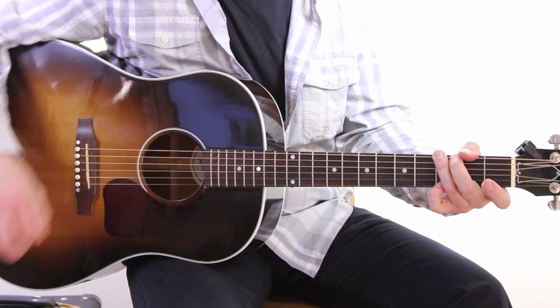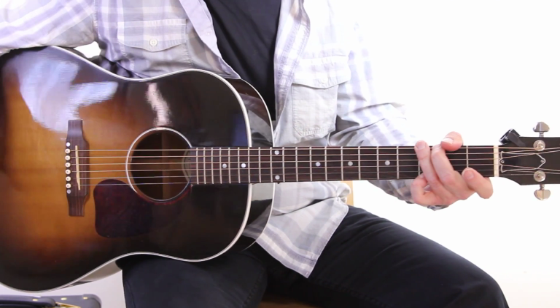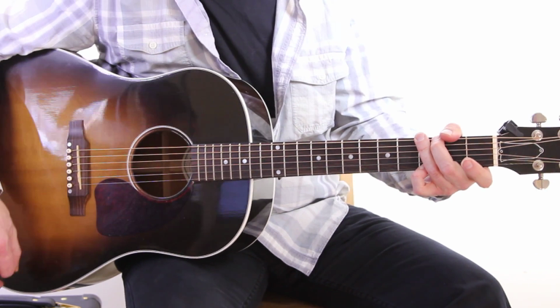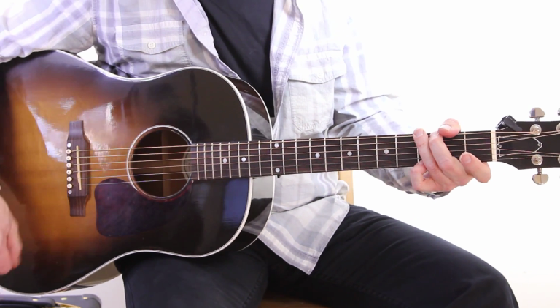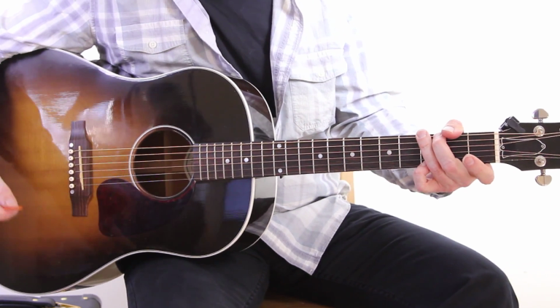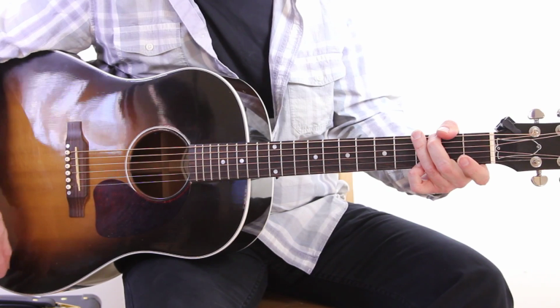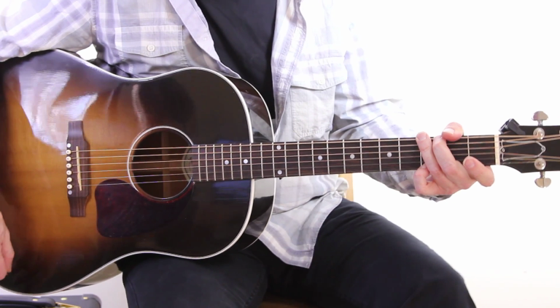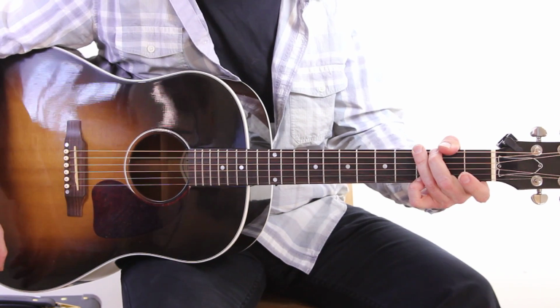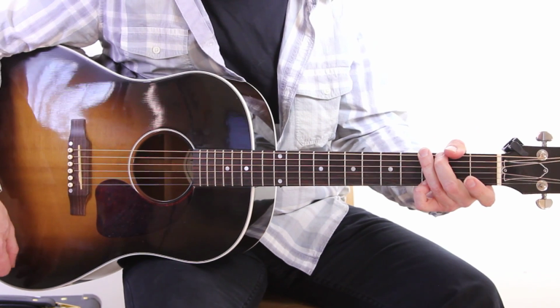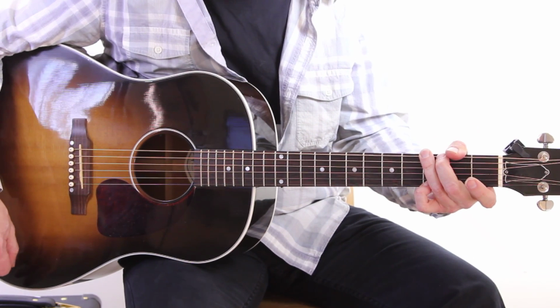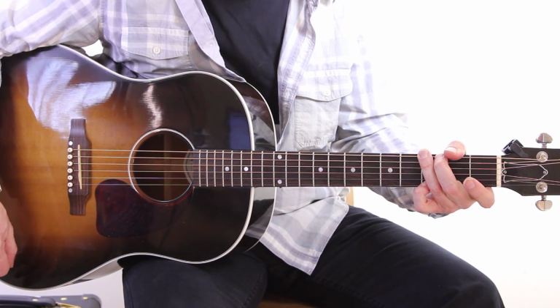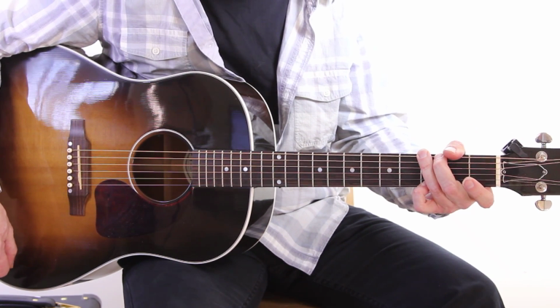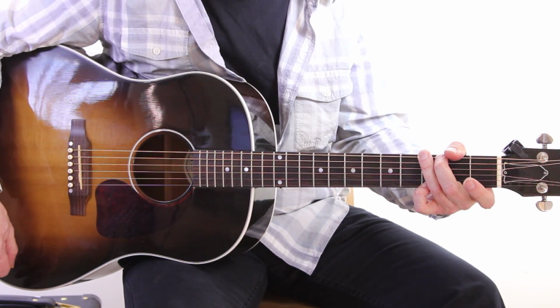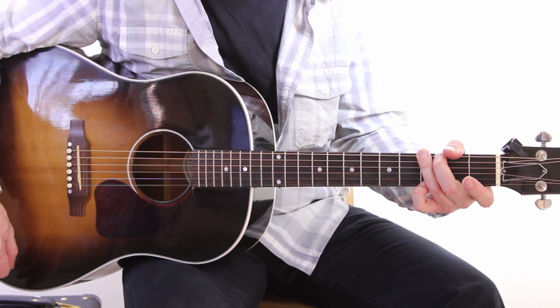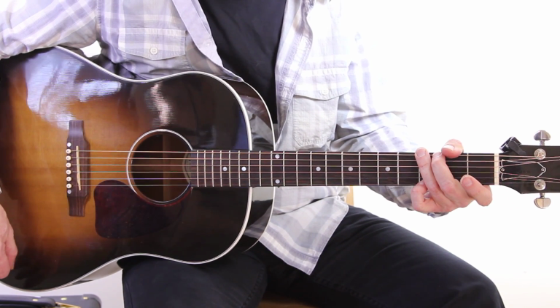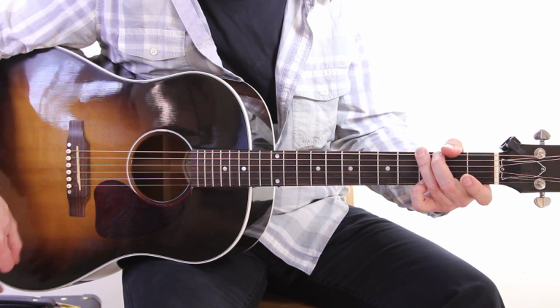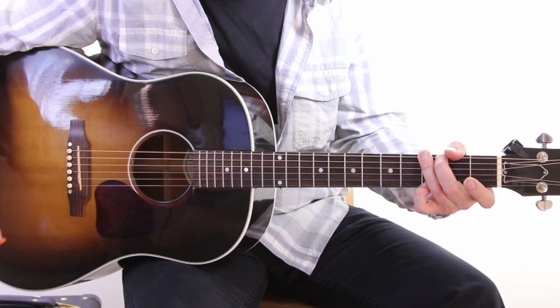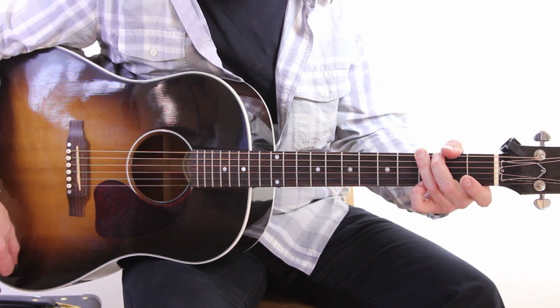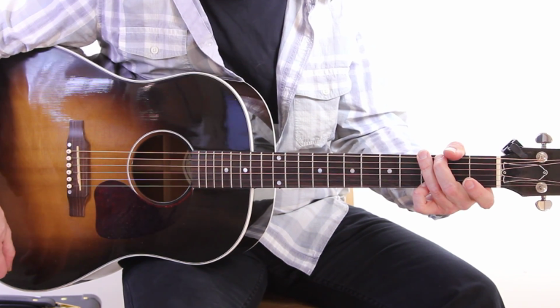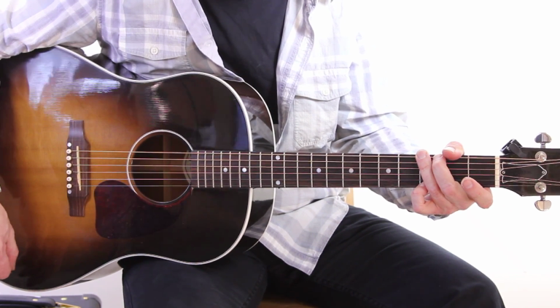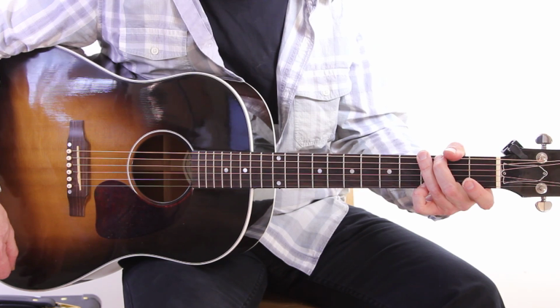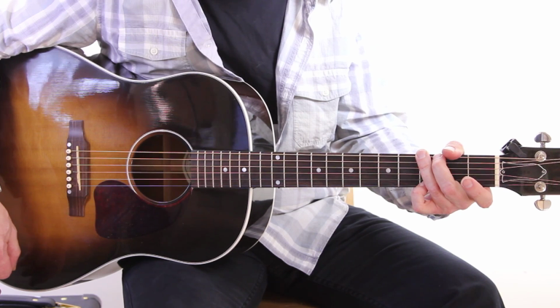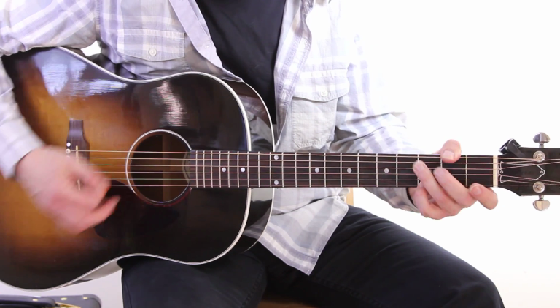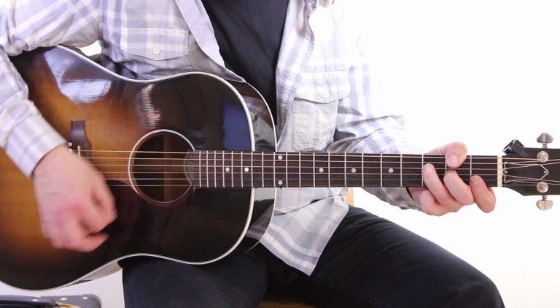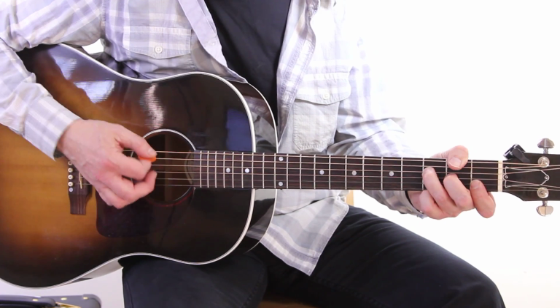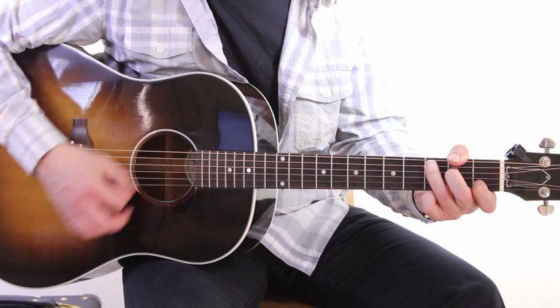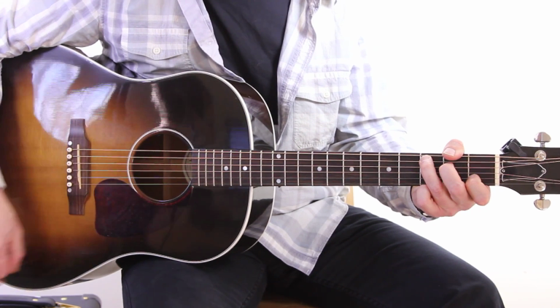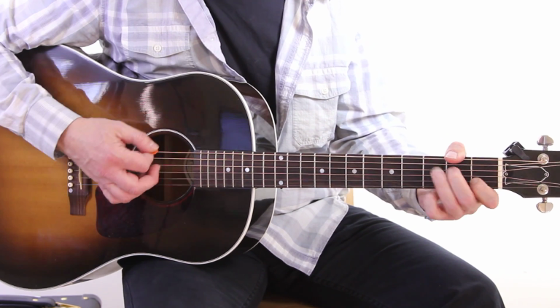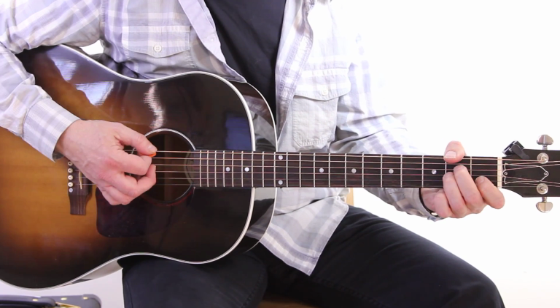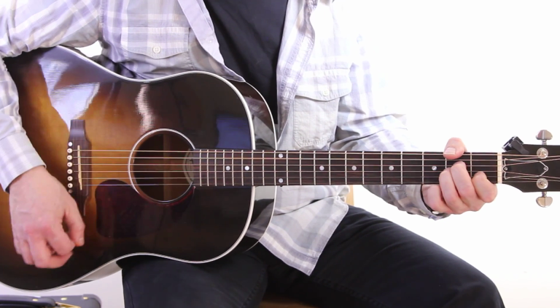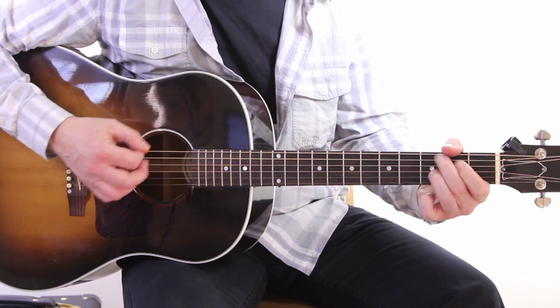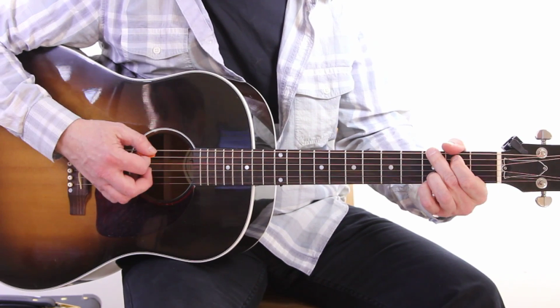So basic song — I didn't get the lyrics all right there — but that is a great song to strum along to and sing. And four chords again: F, C, Am, G.